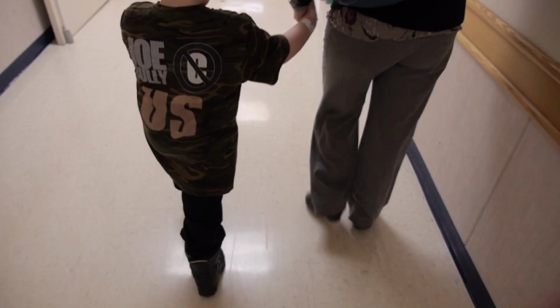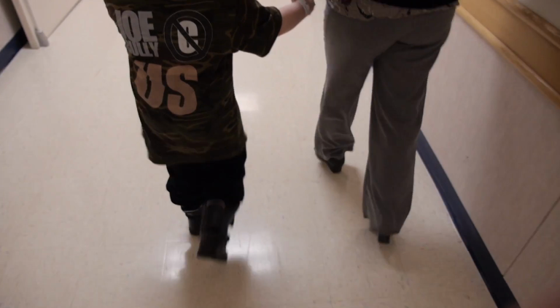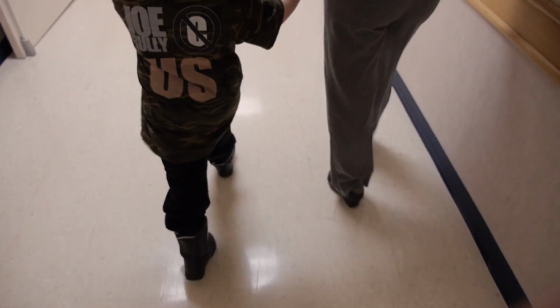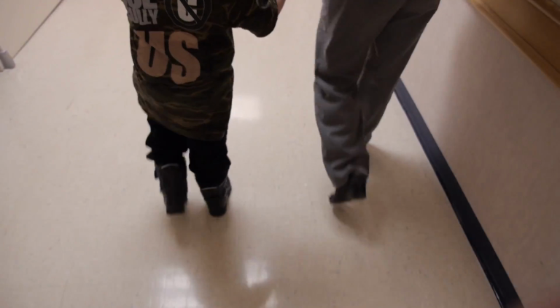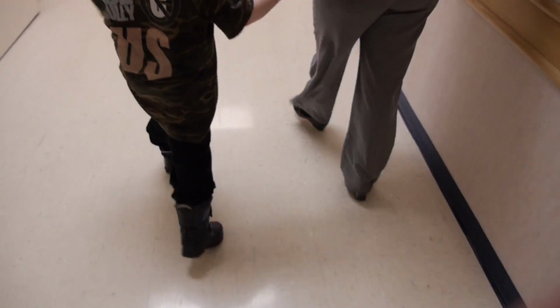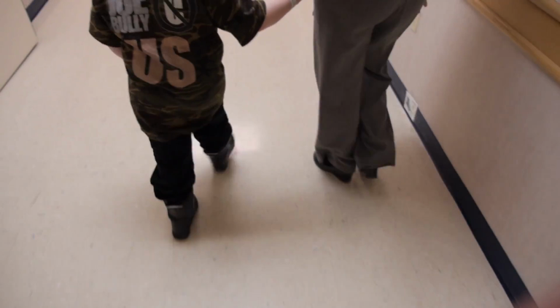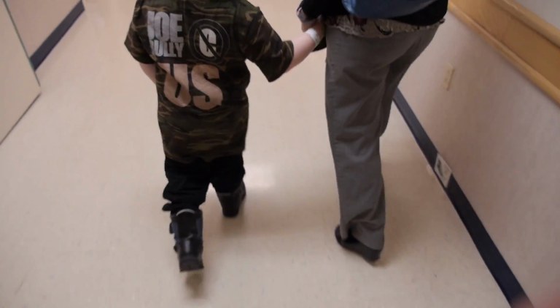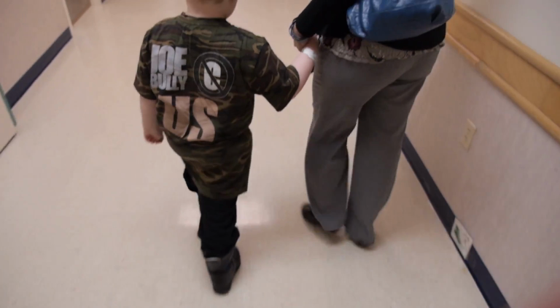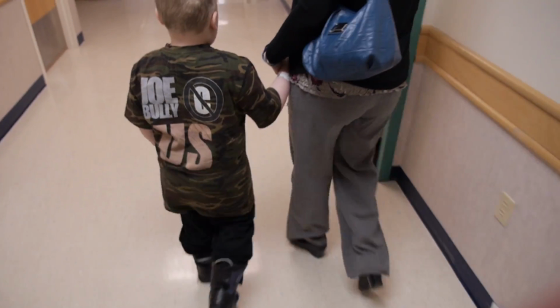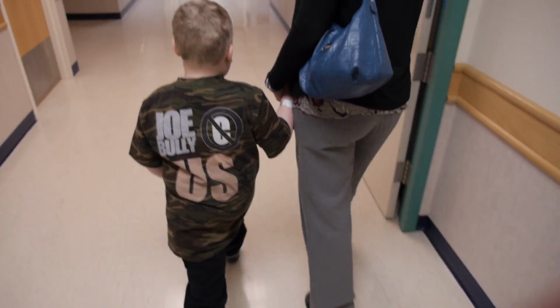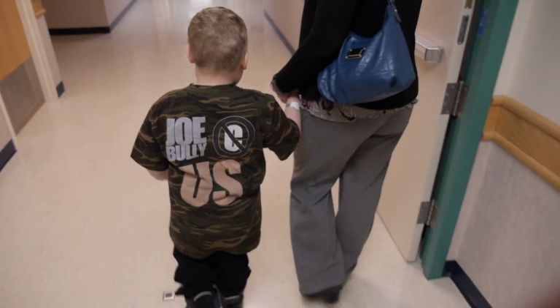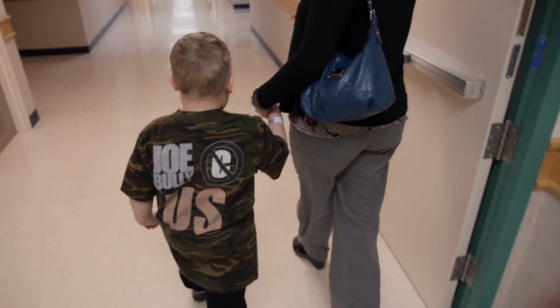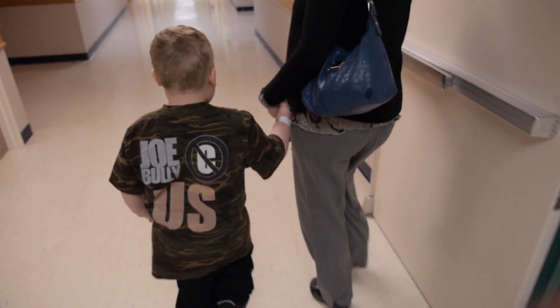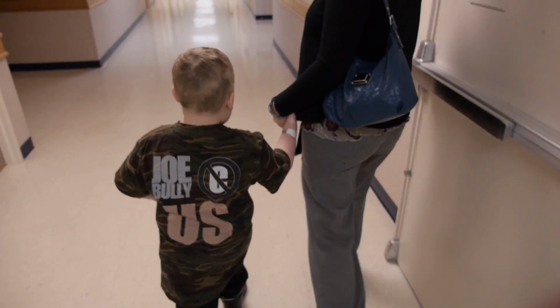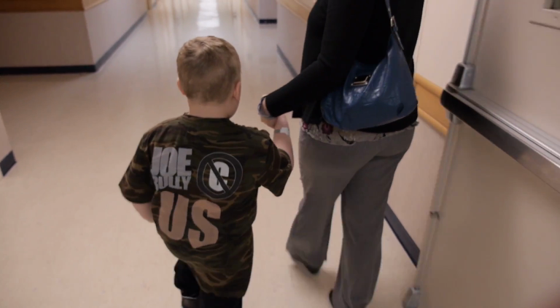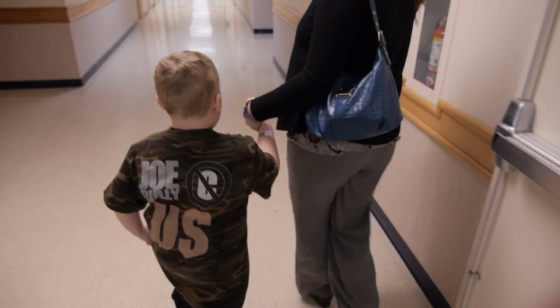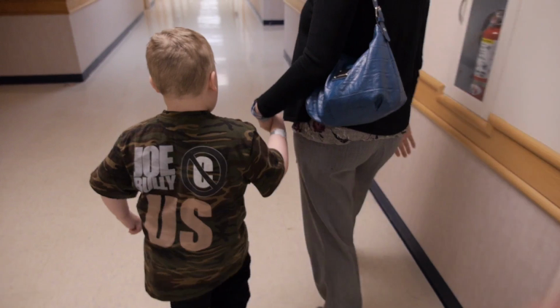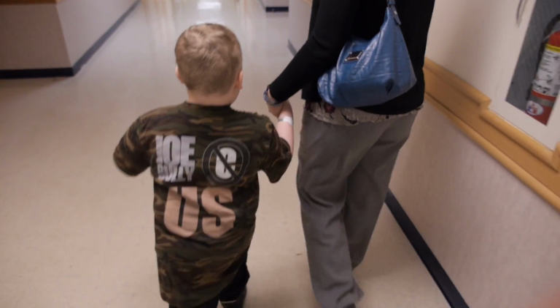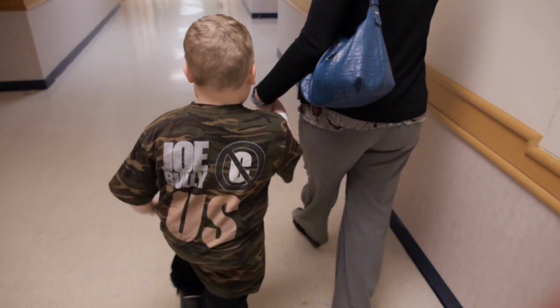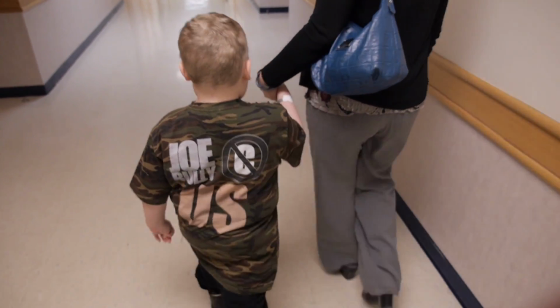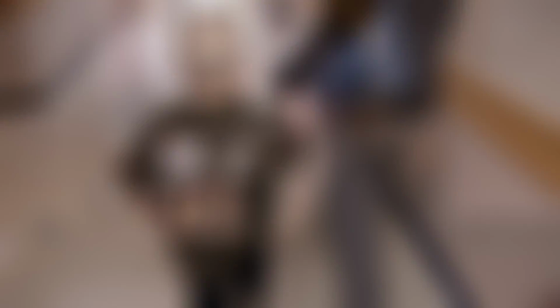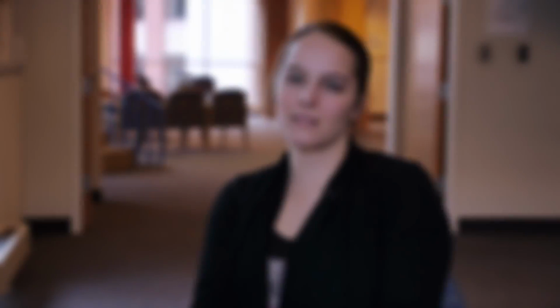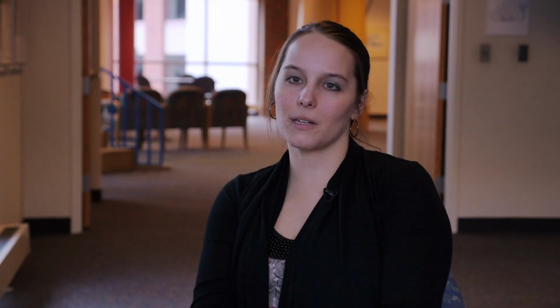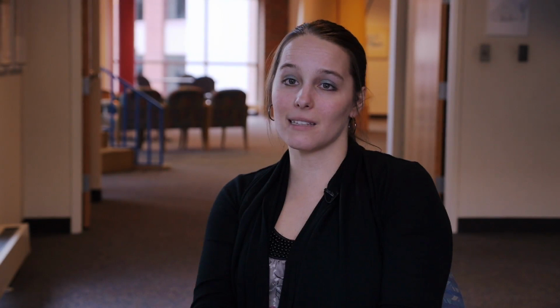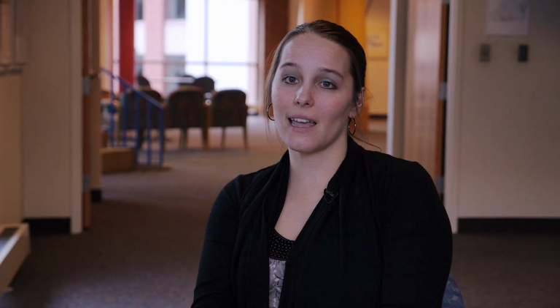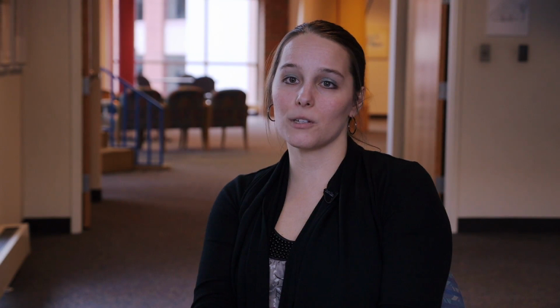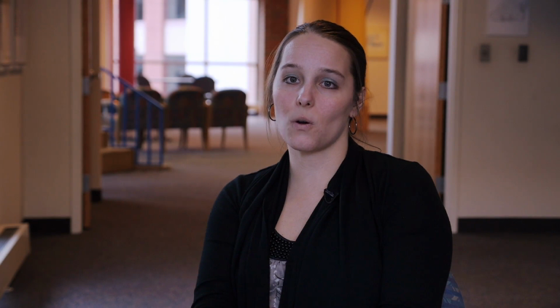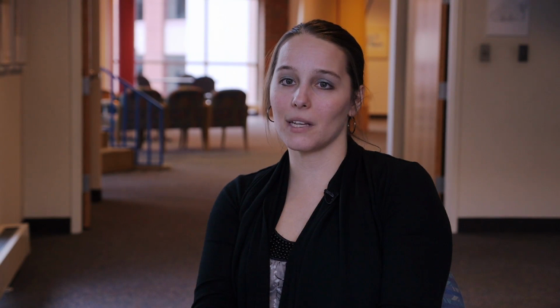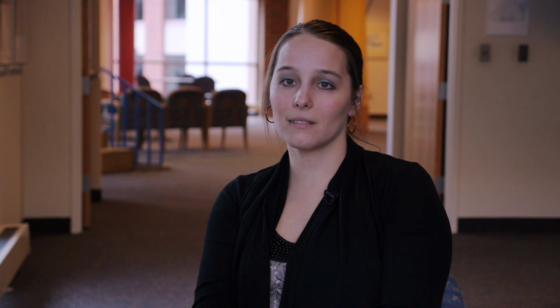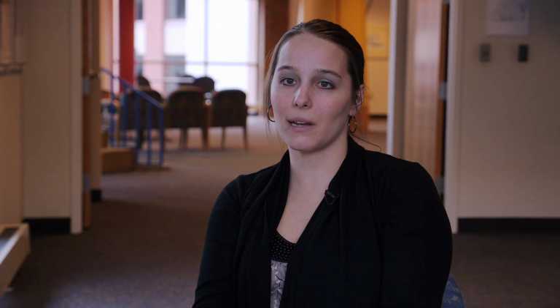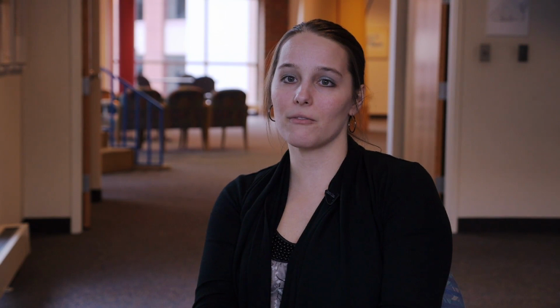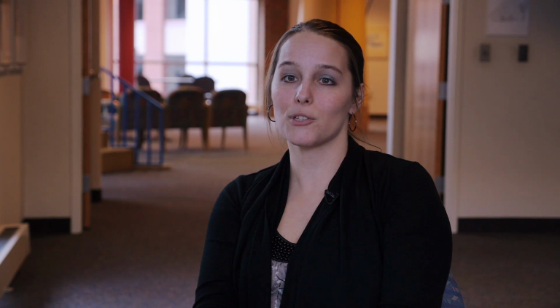It's called a journey for a reason. You're on it for a long time and things don't happen as quickly as you'd want, but Gavin is doing amazing and we're just so happy that we have options.